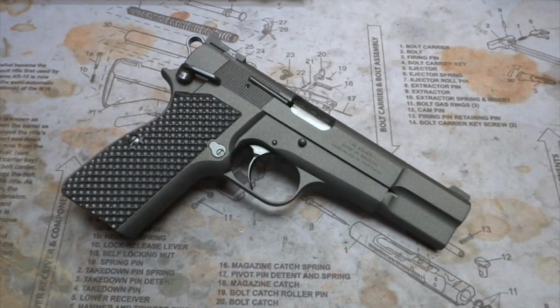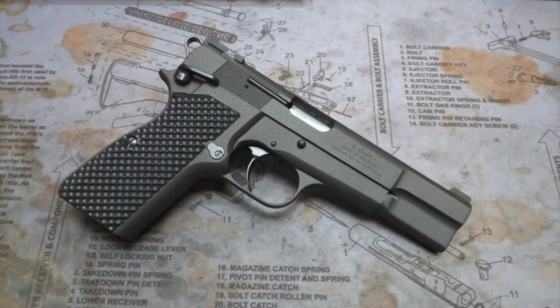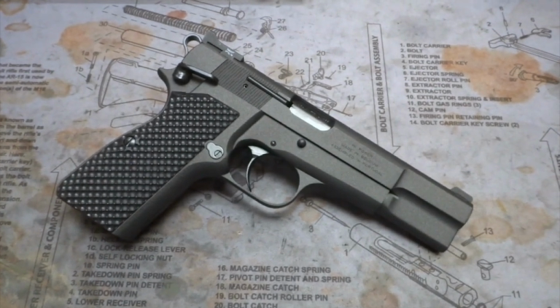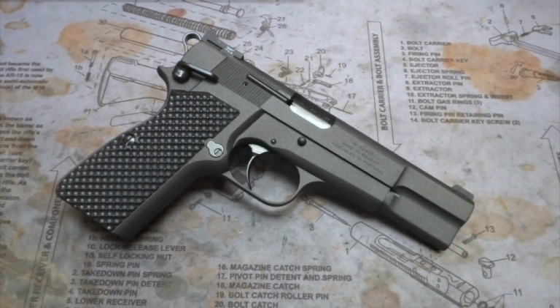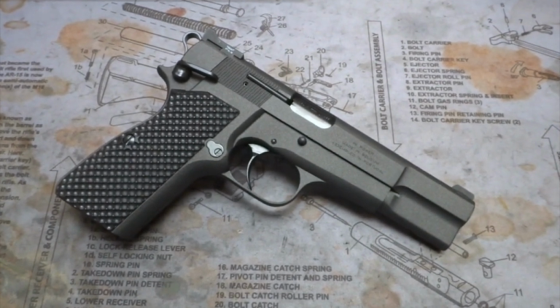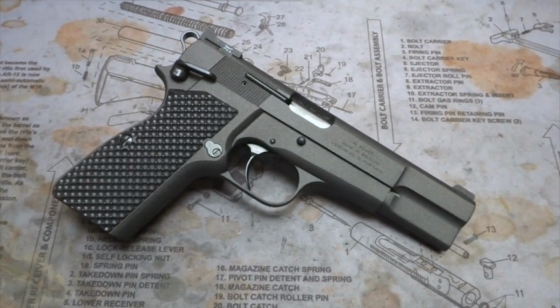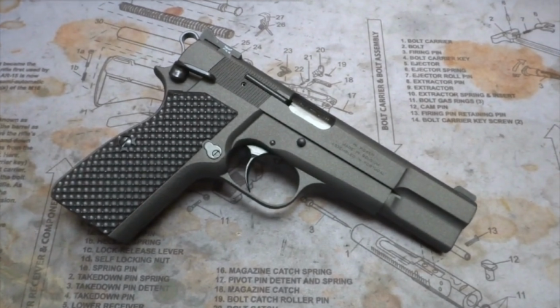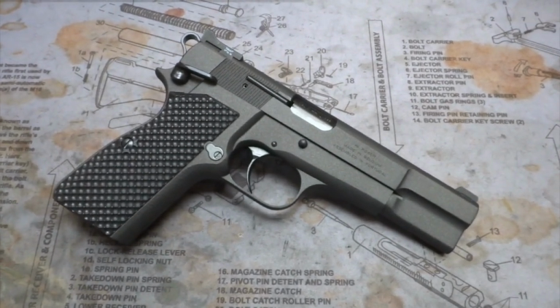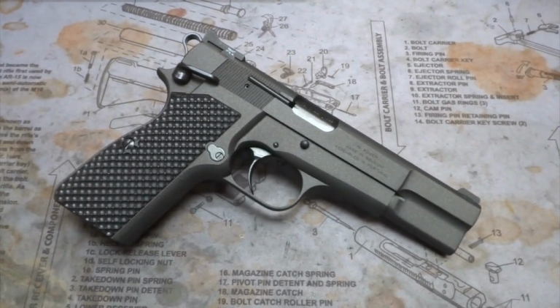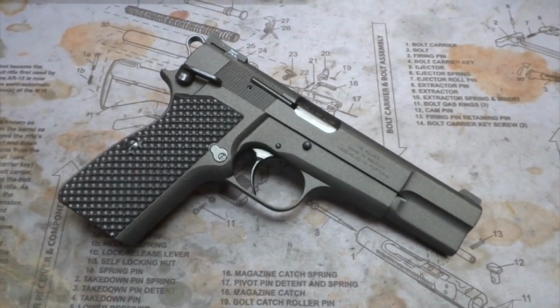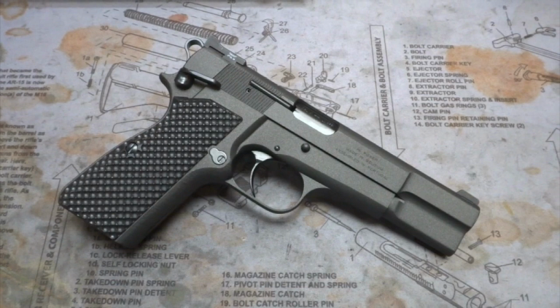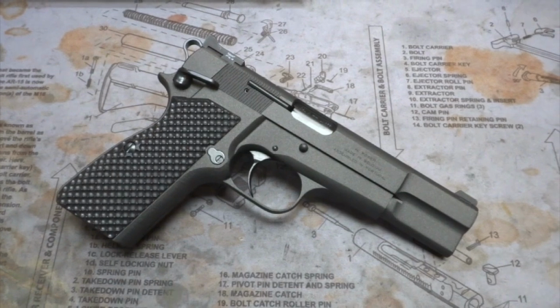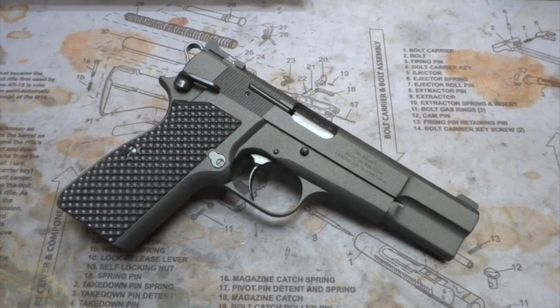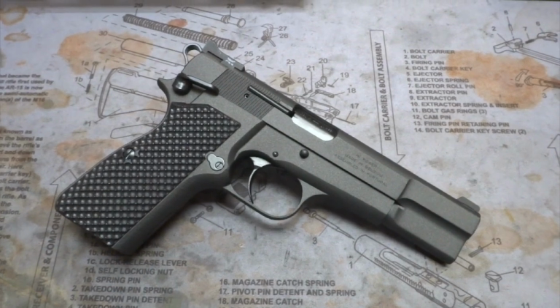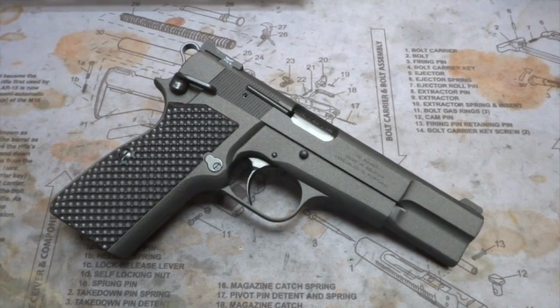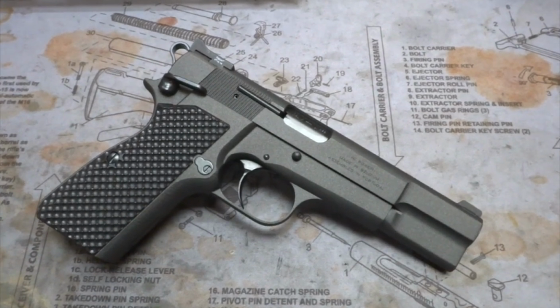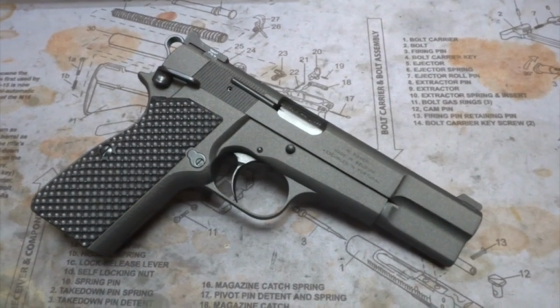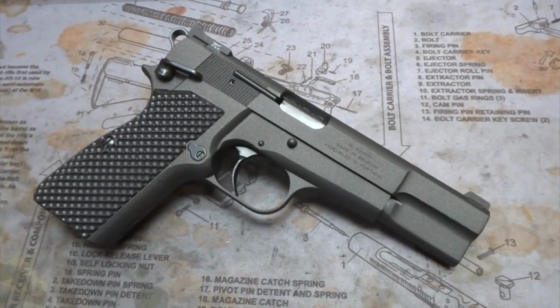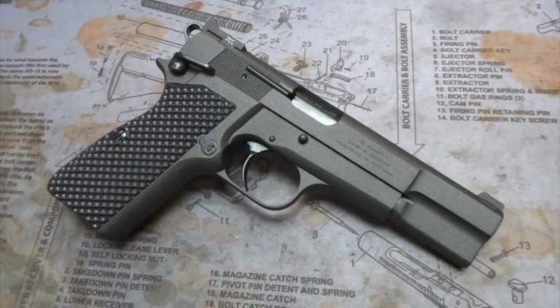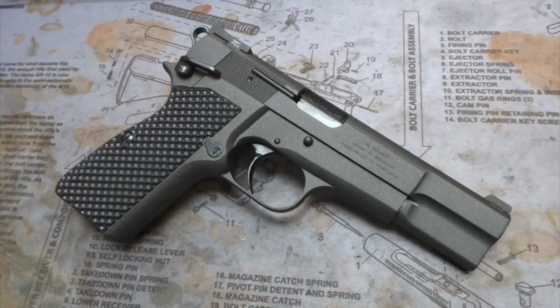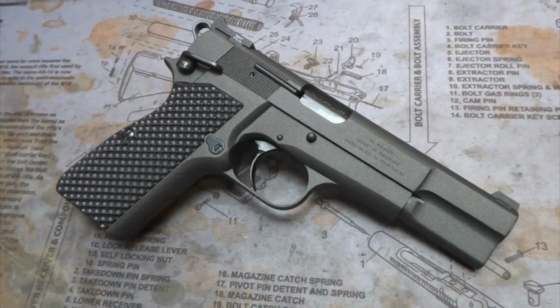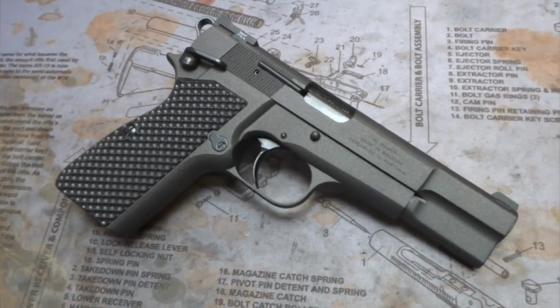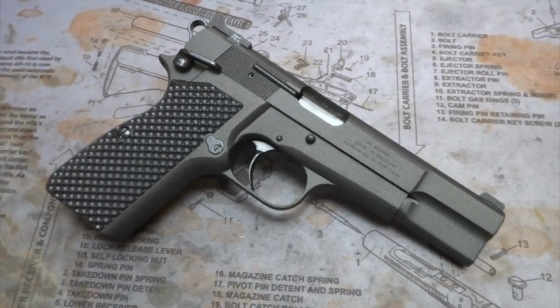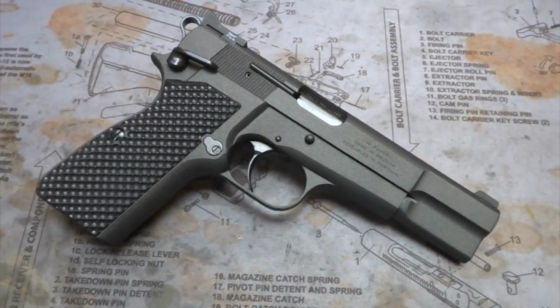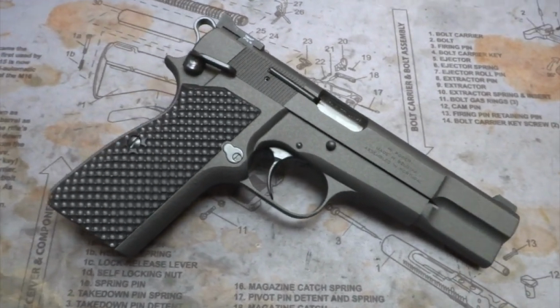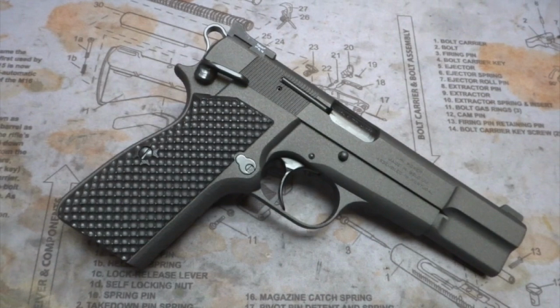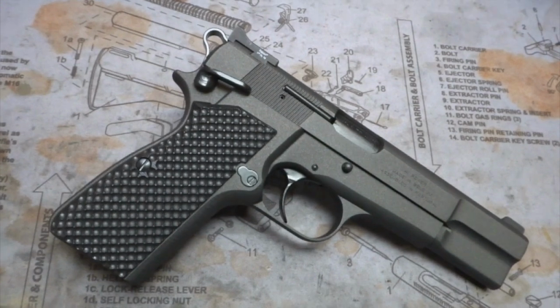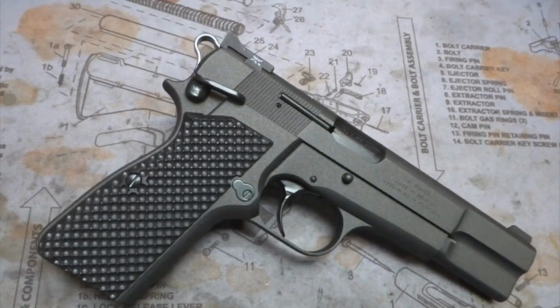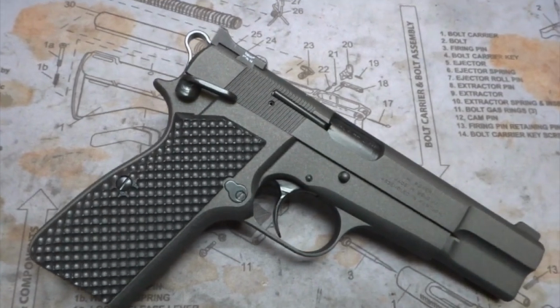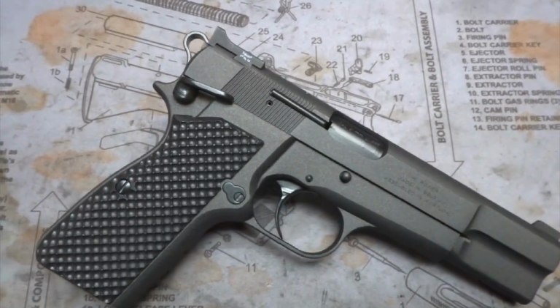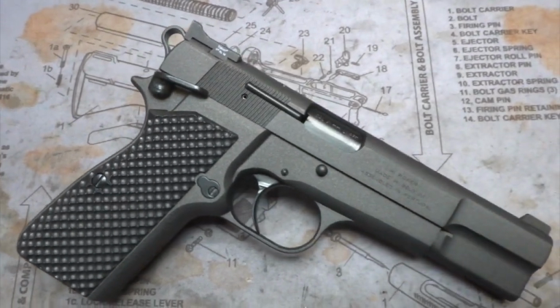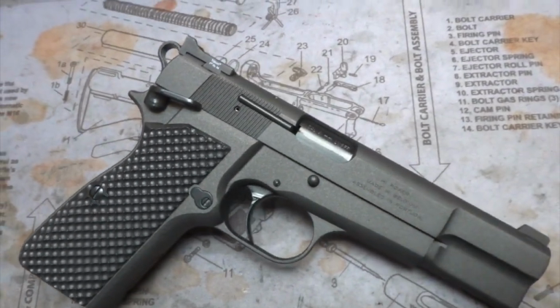Hey y'all, welcome back to Mark 3 Firearms. Today we're checking out another Browning Hi-Power — this is a Mark 2, and it's laced up with some really nice cobalt cerakote.